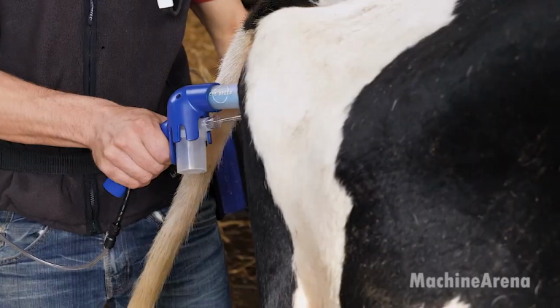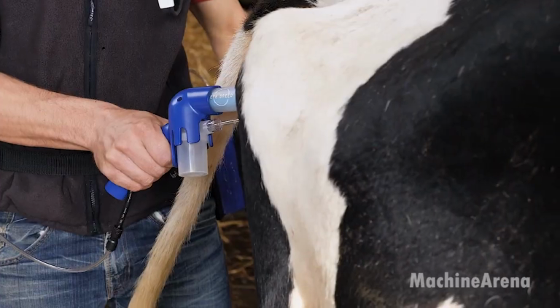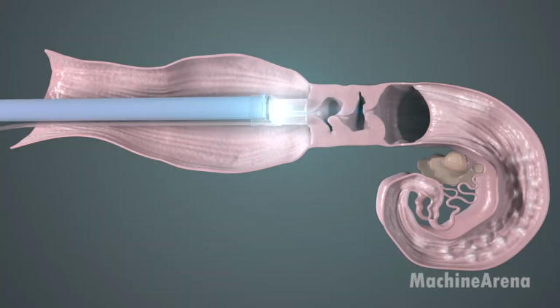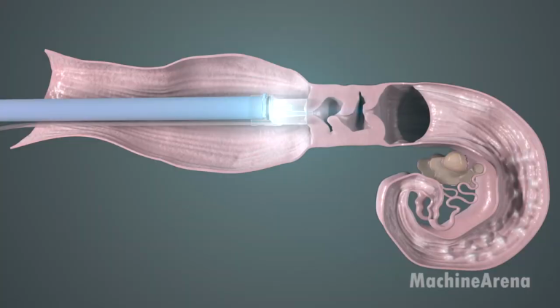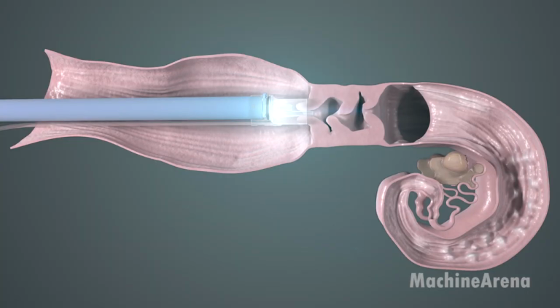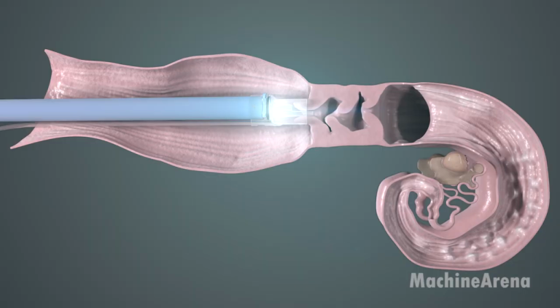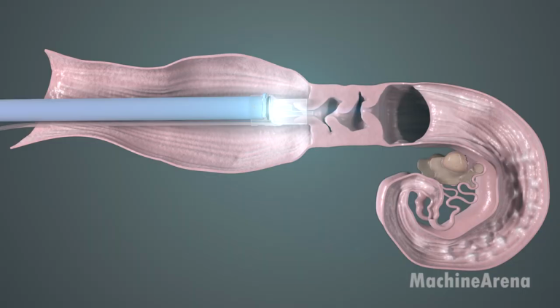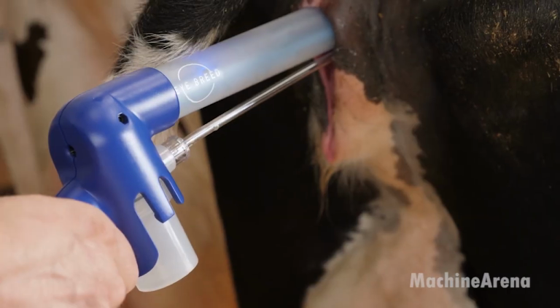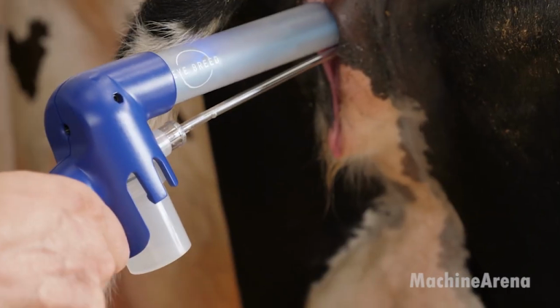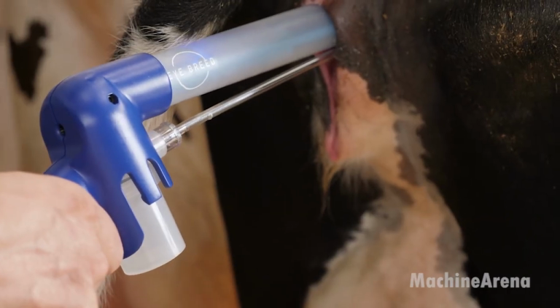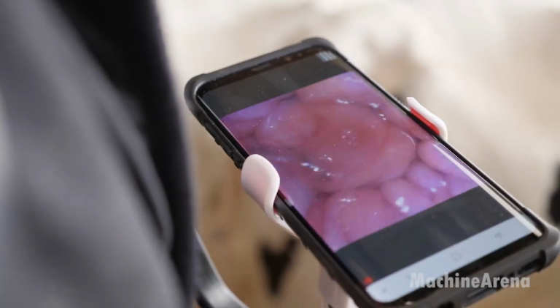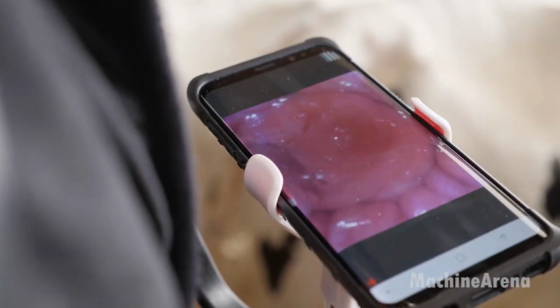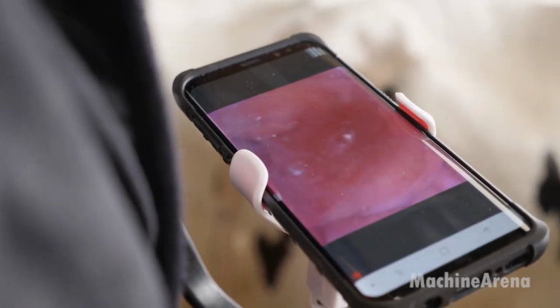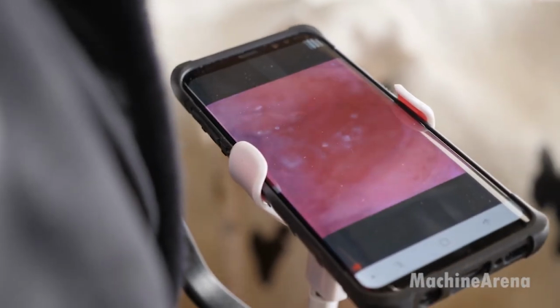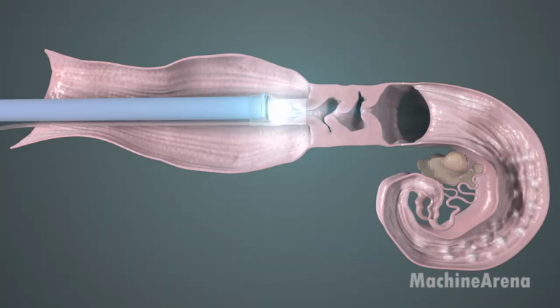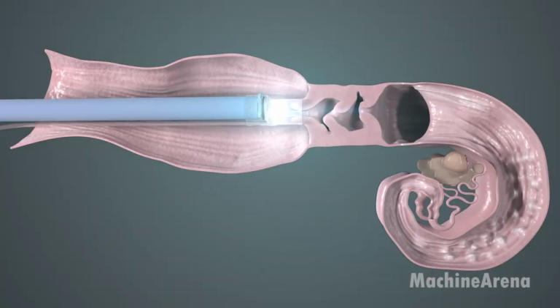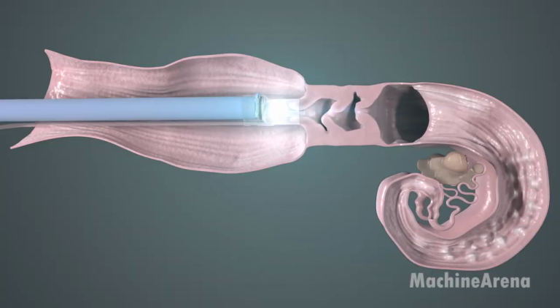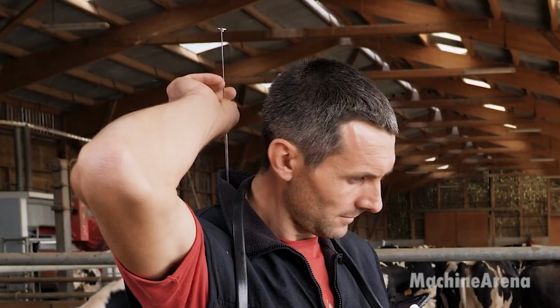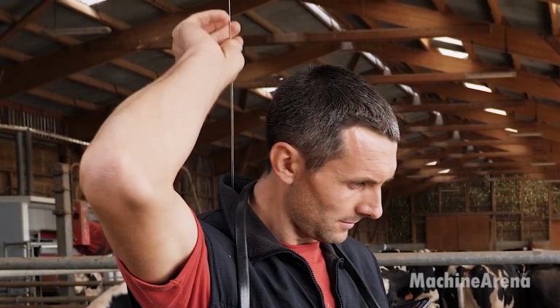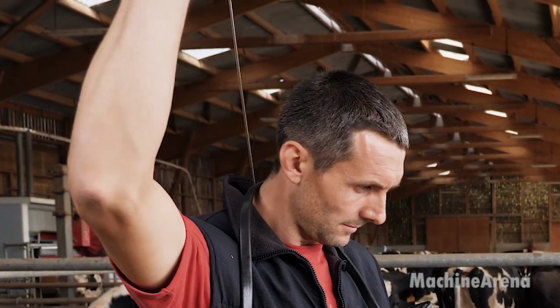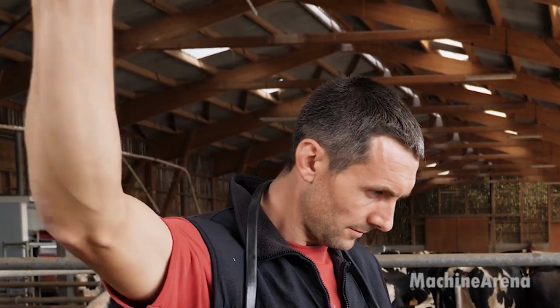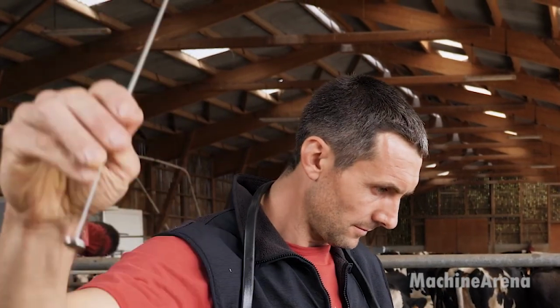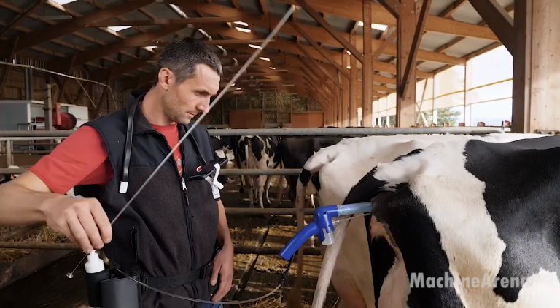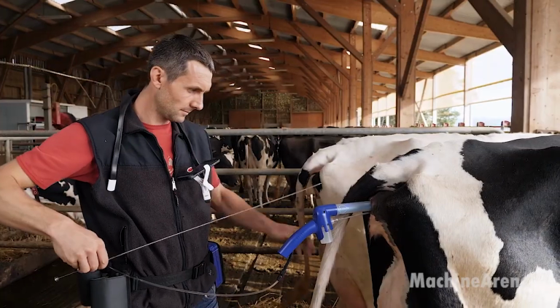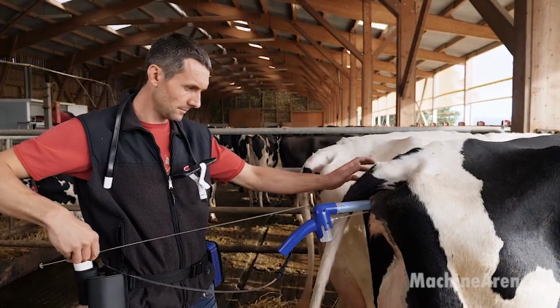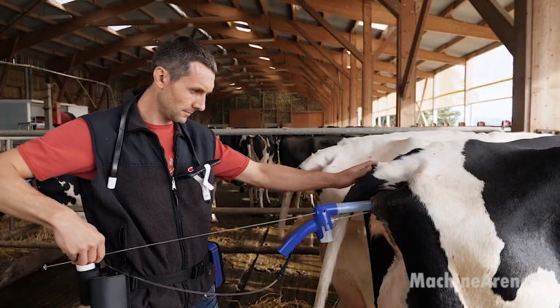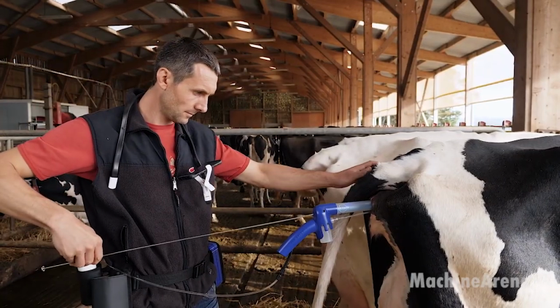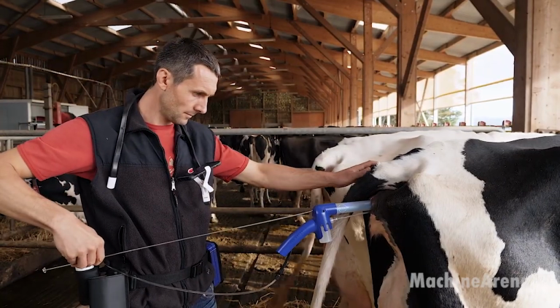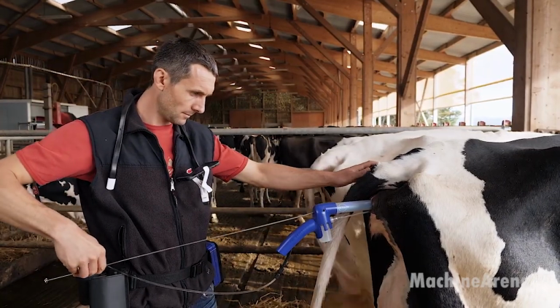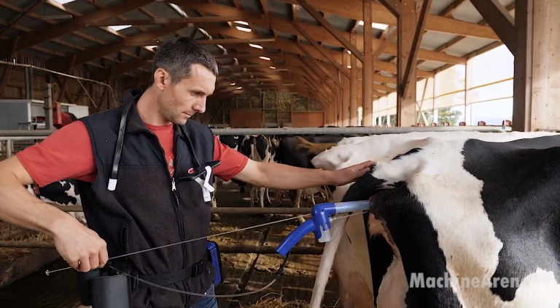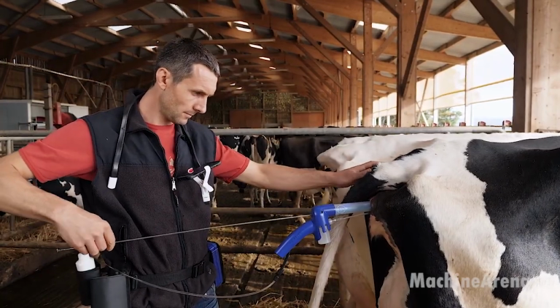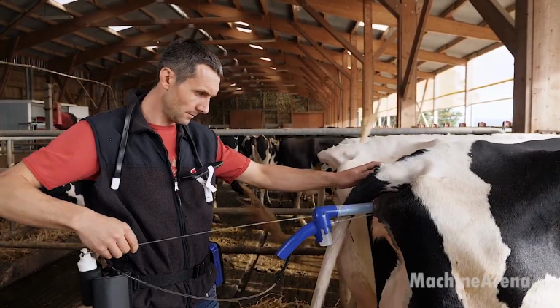The entire process is clean, controlled, and highly efficient — a true blend of biology and technology that forms the foundation of every modern dairy operation.